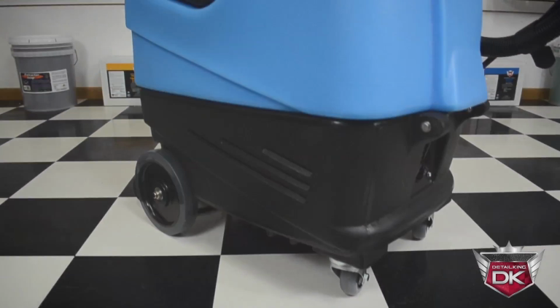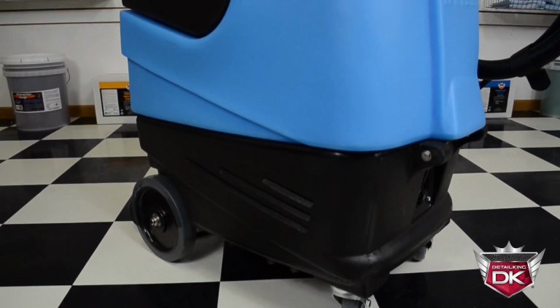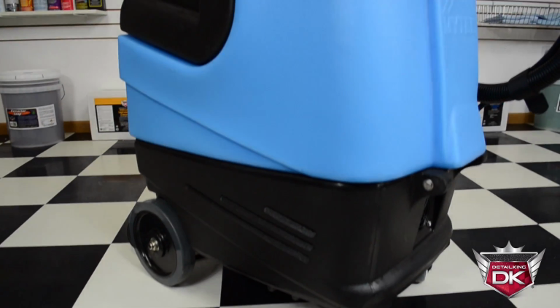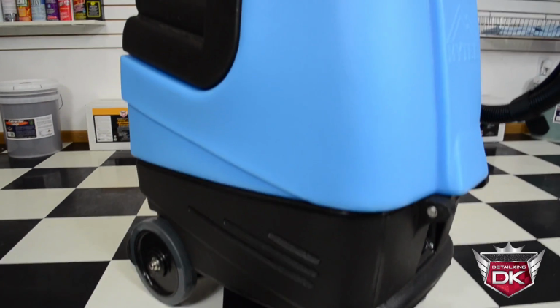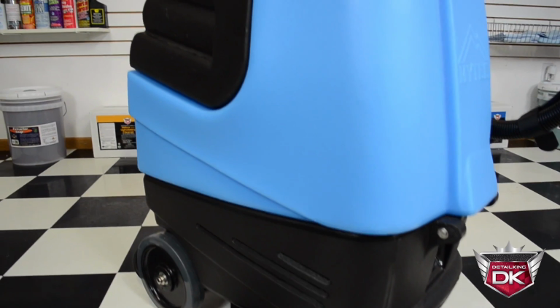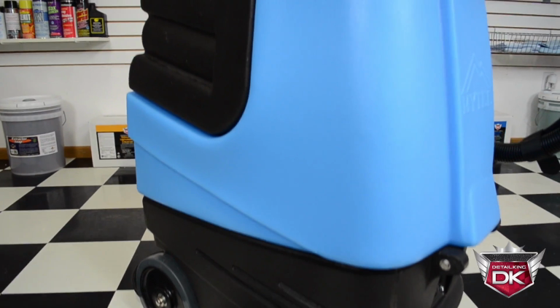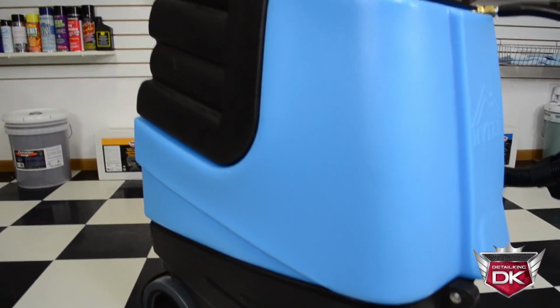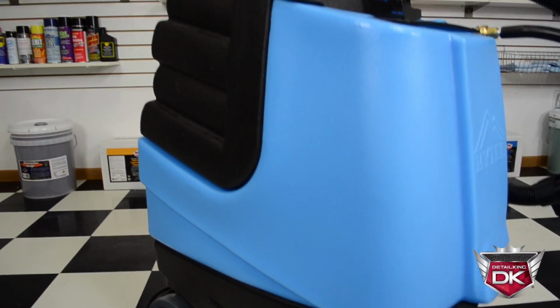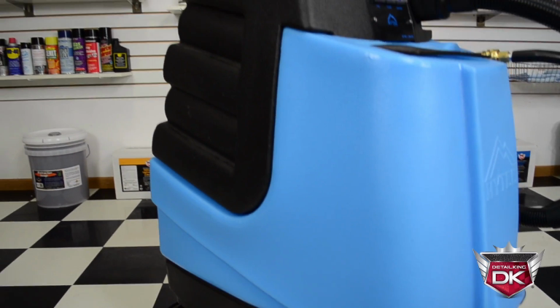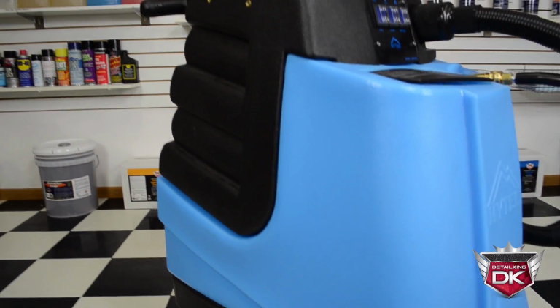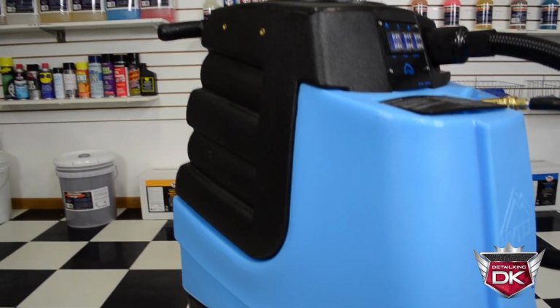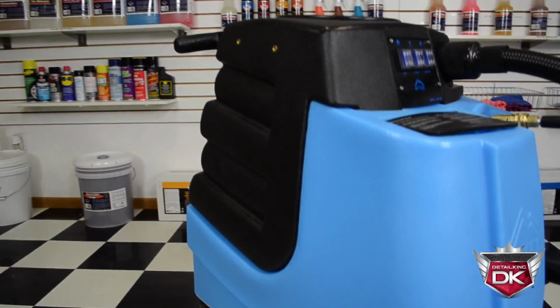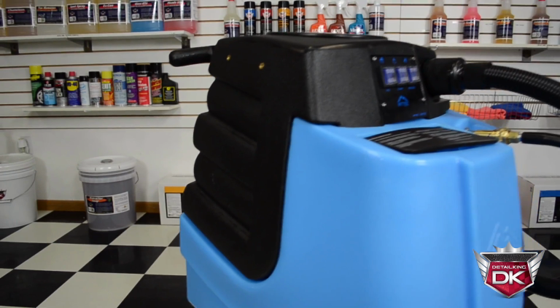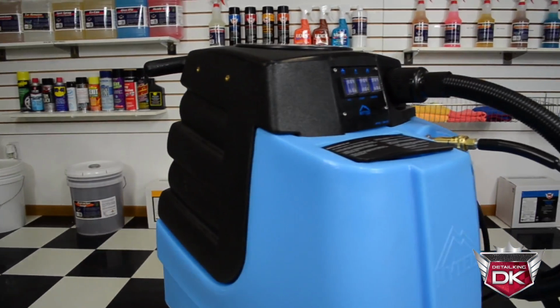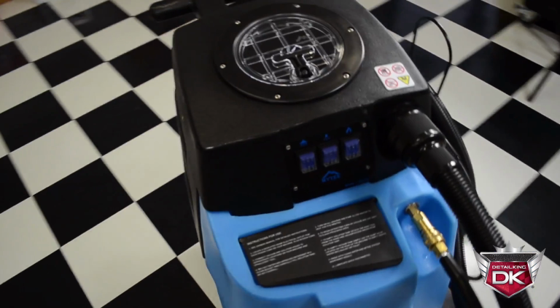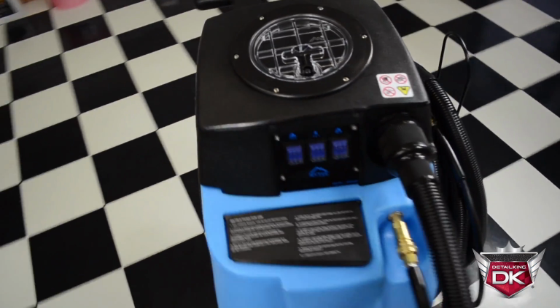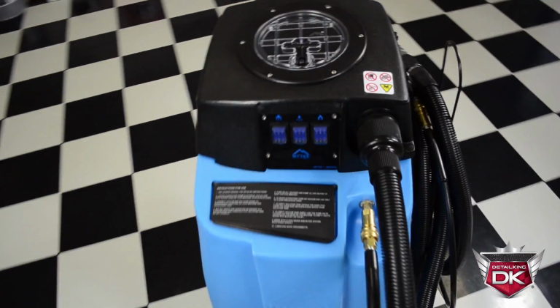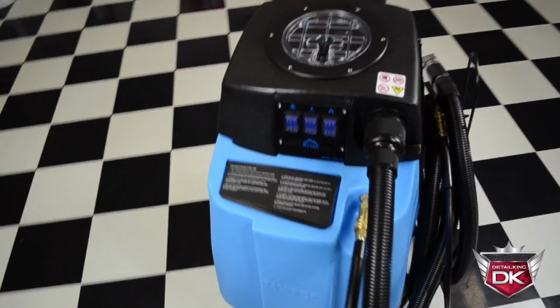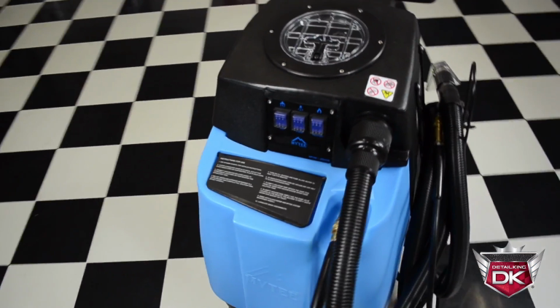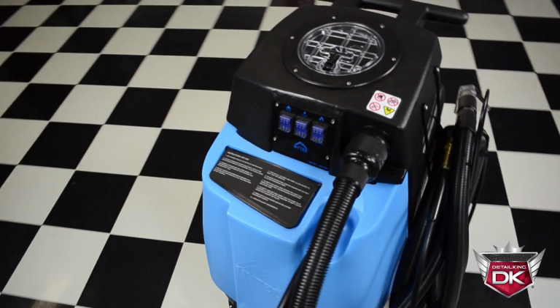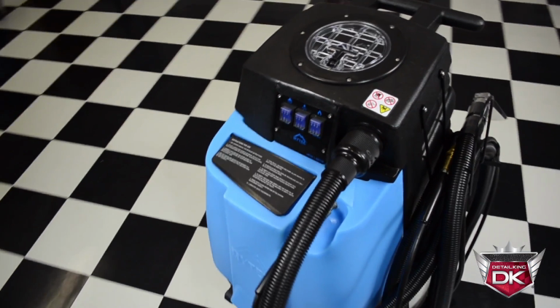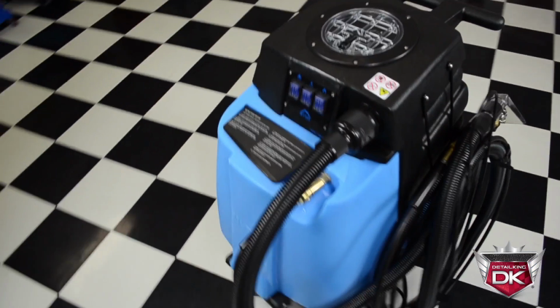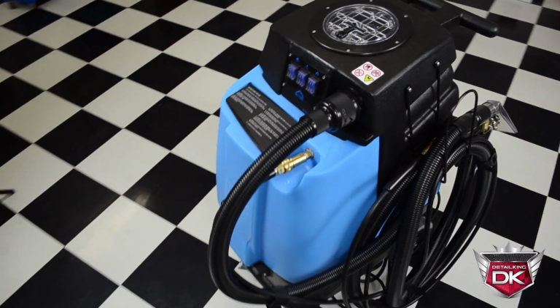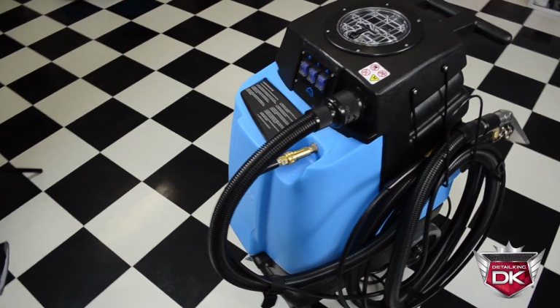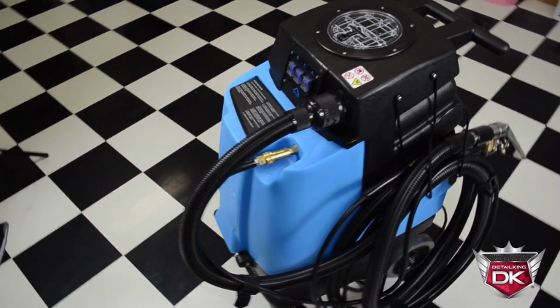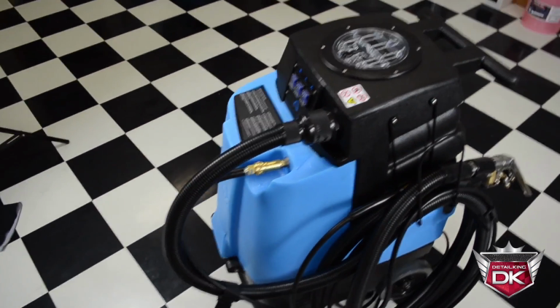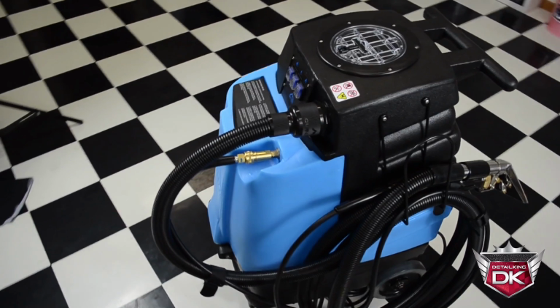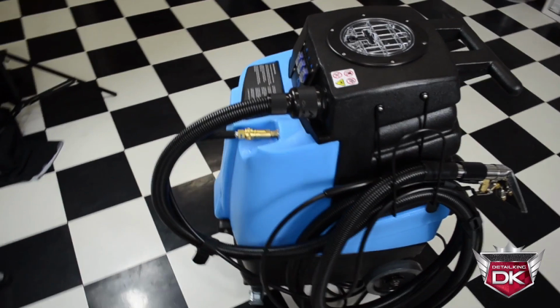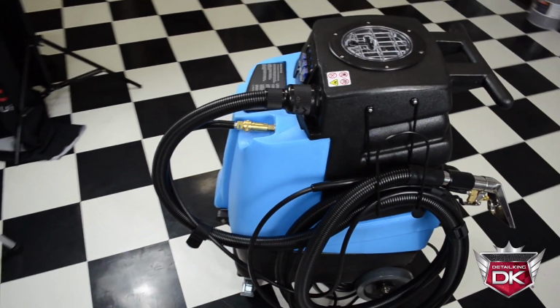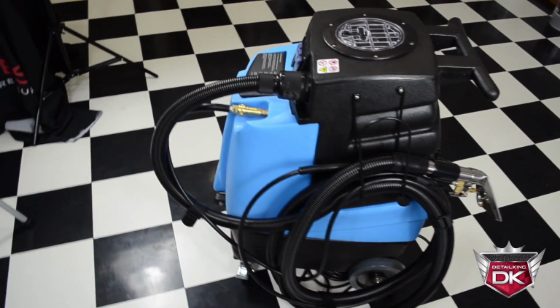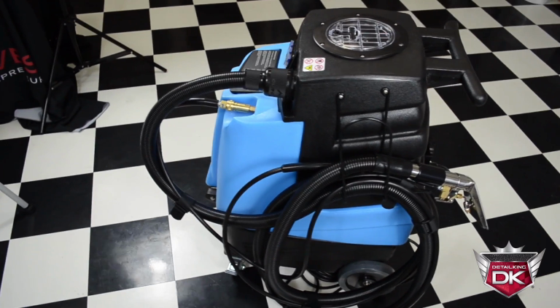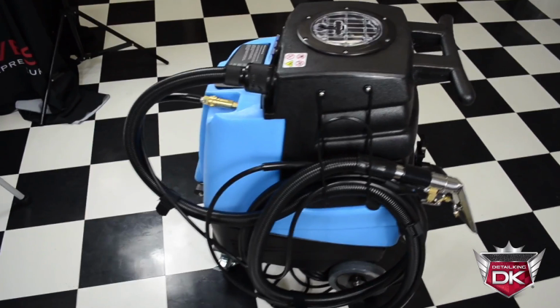This unit features a powerful three-stage vacuum motor with an output of 130 inches of water lift, a 1200-watt inline heating system capable of heating the water to 210 degrees, as well as a 120 psi pump.